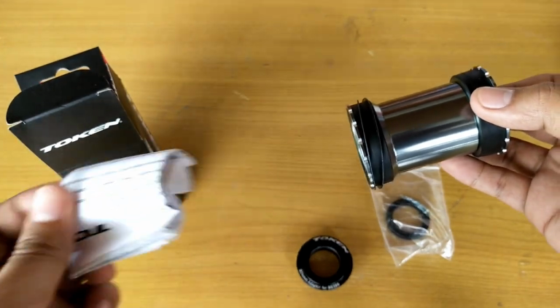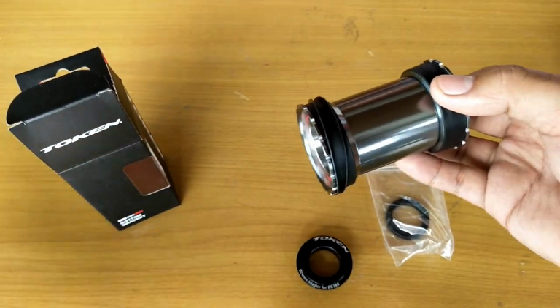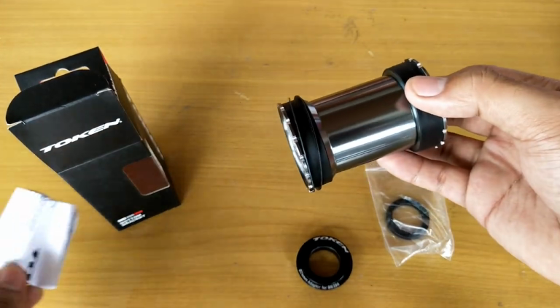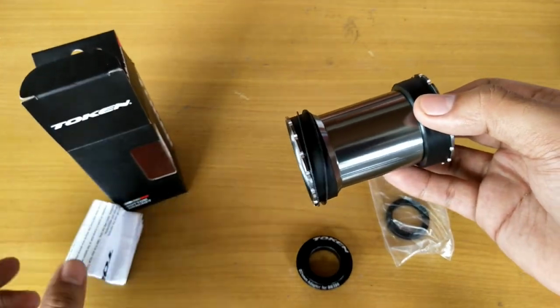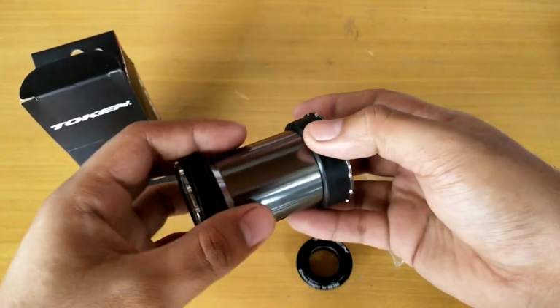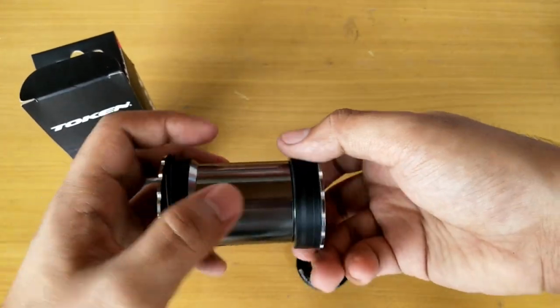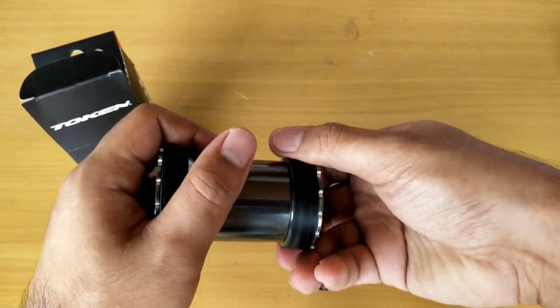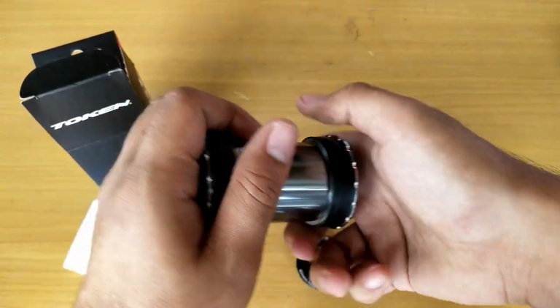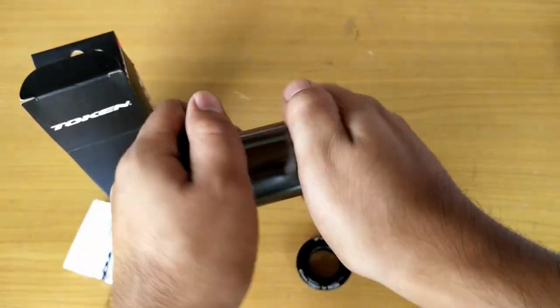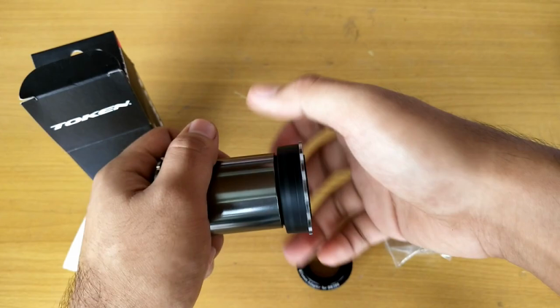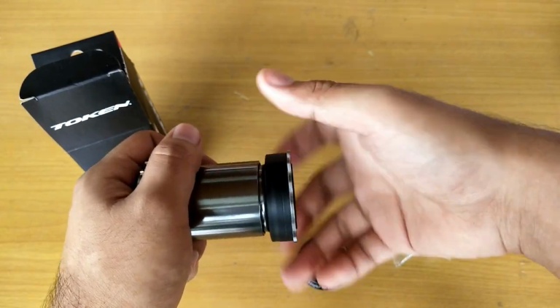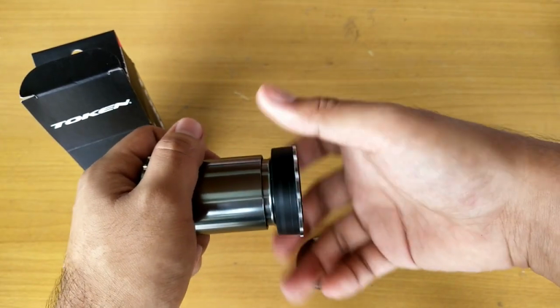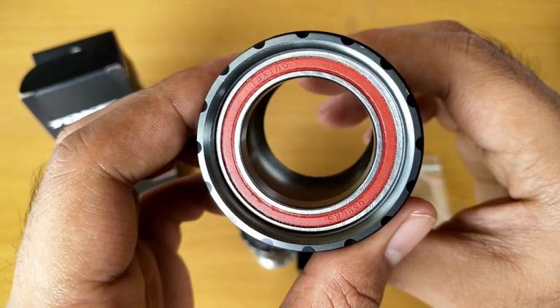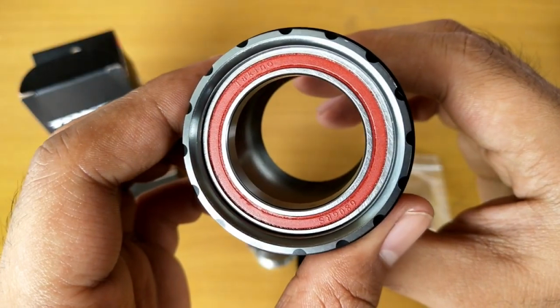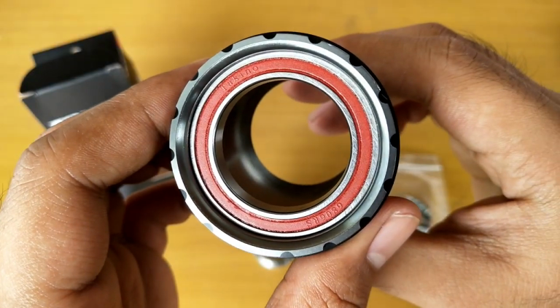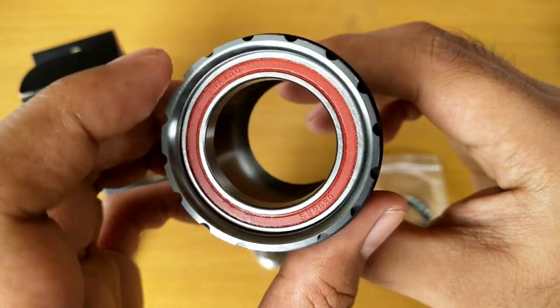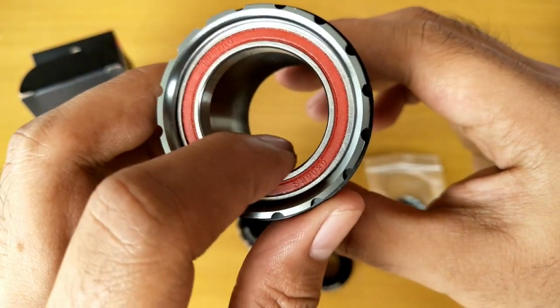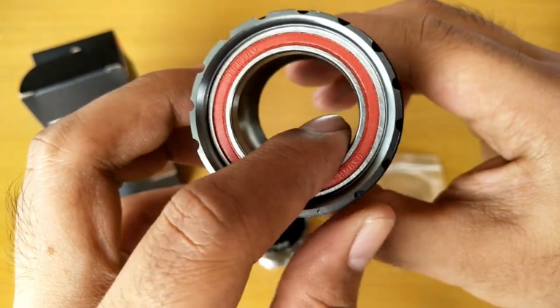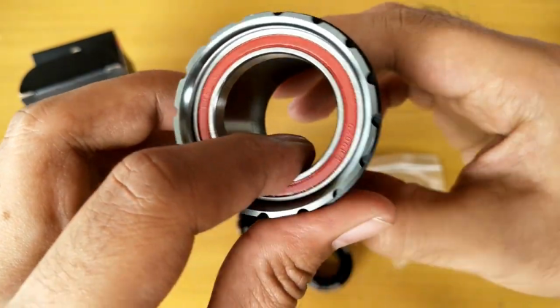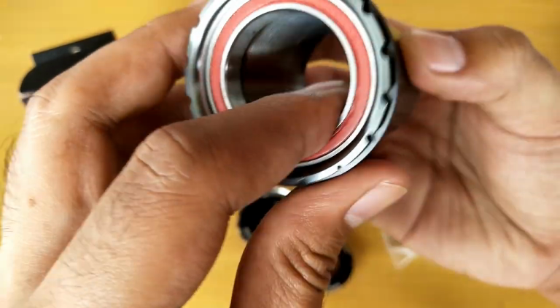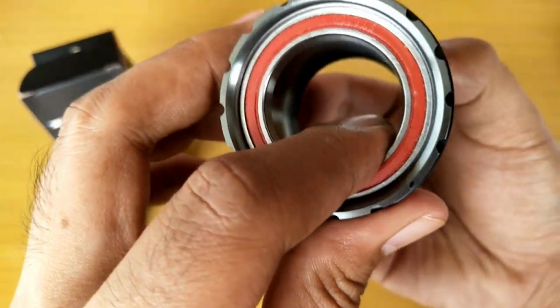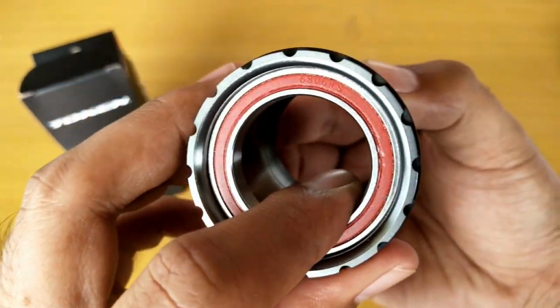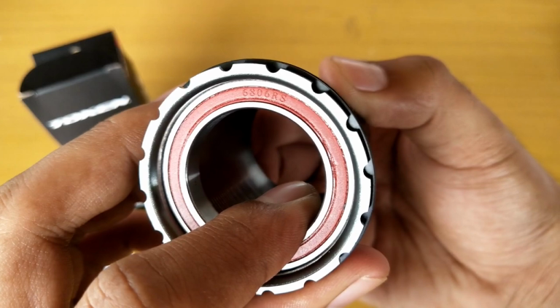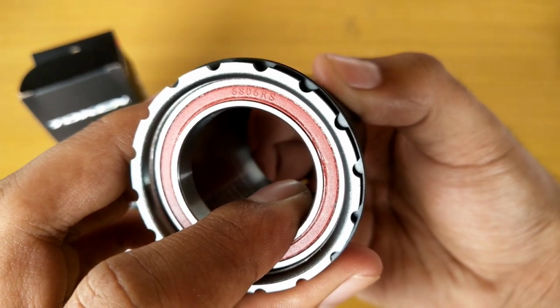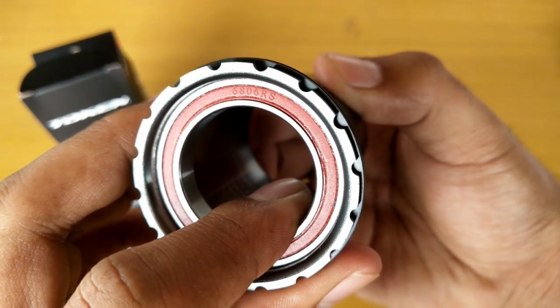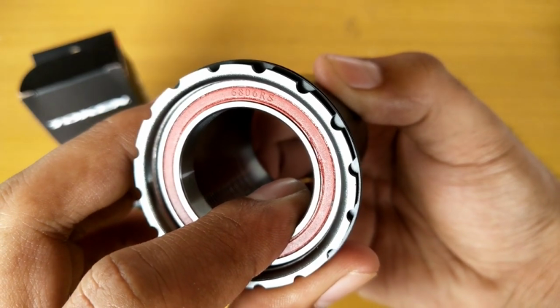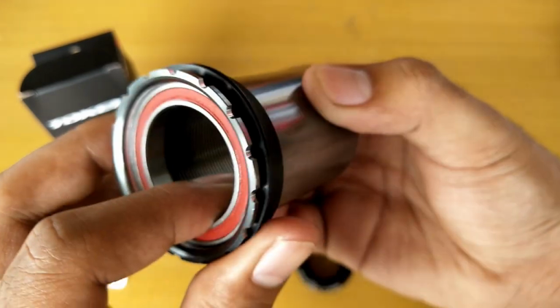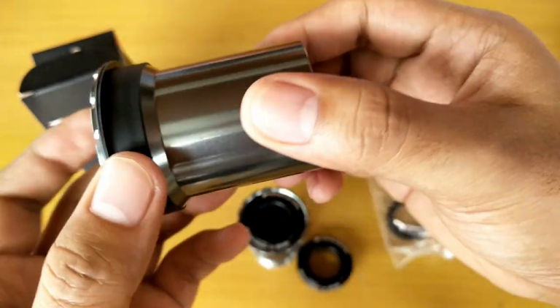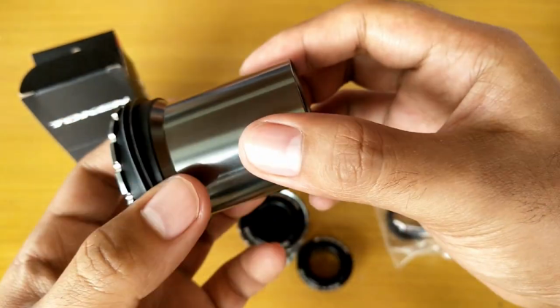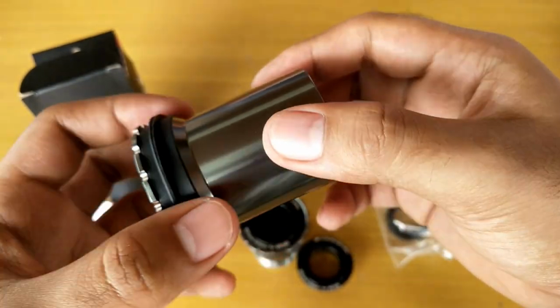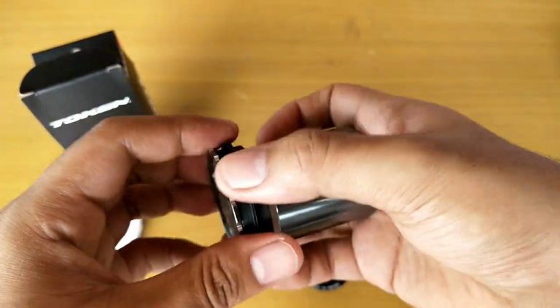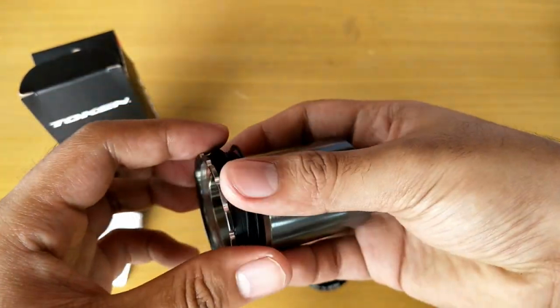The bearing version of this is 6806 RS Takino bearings — just added info in case you have this type of BB and need to replace the bearings.